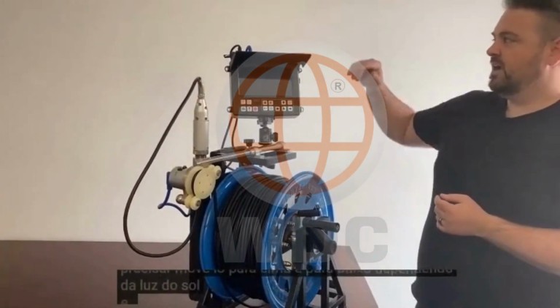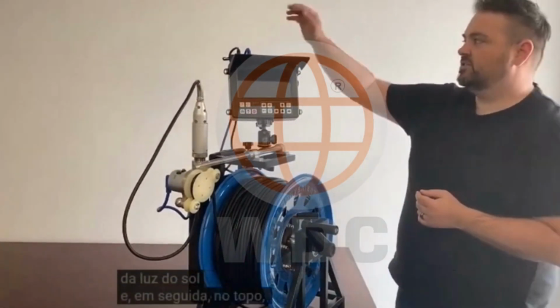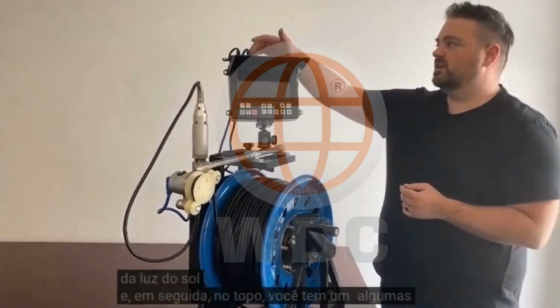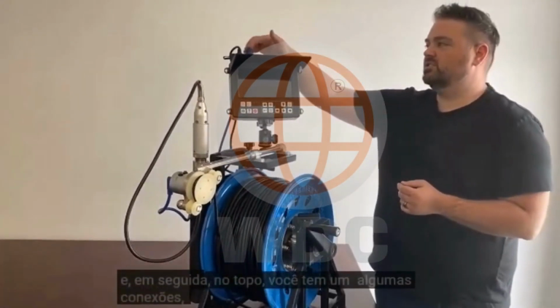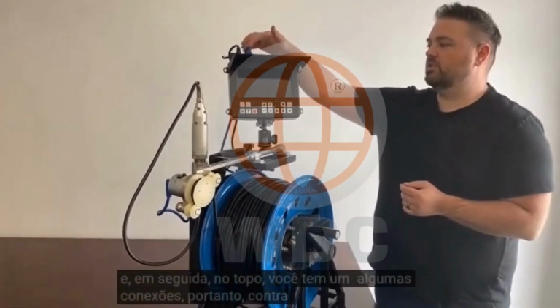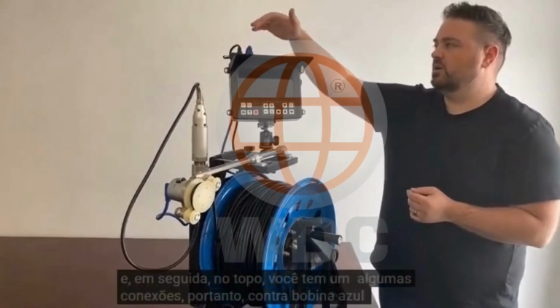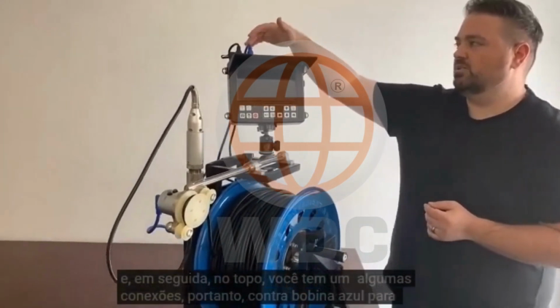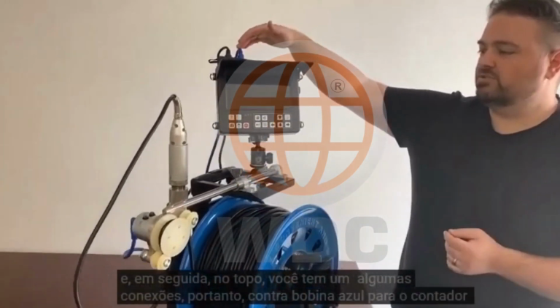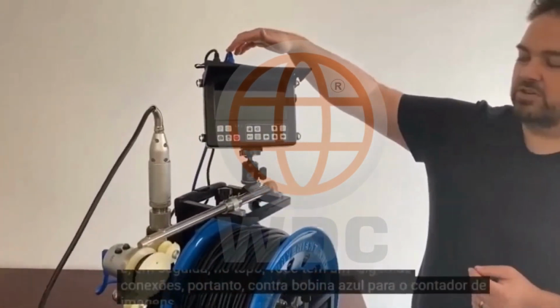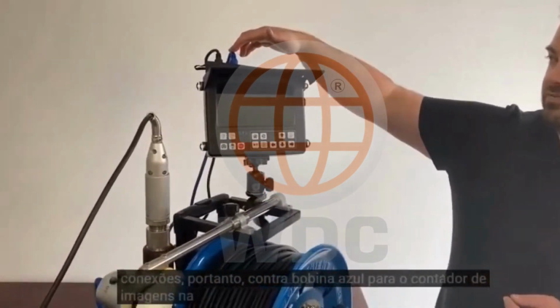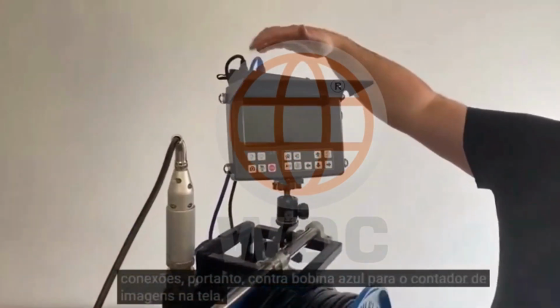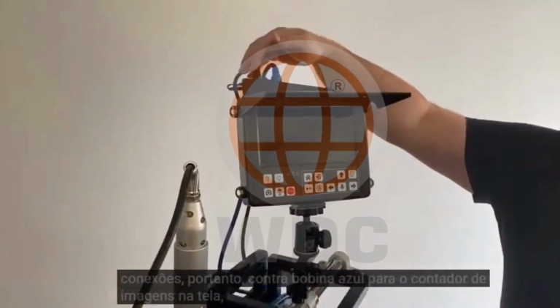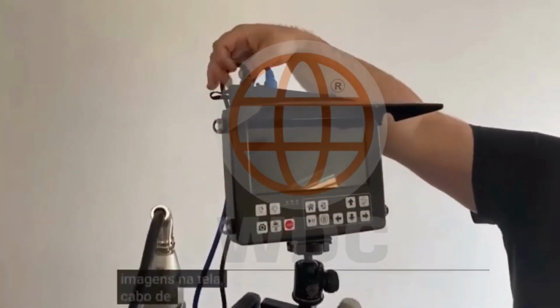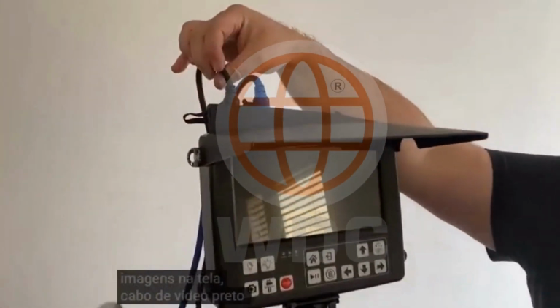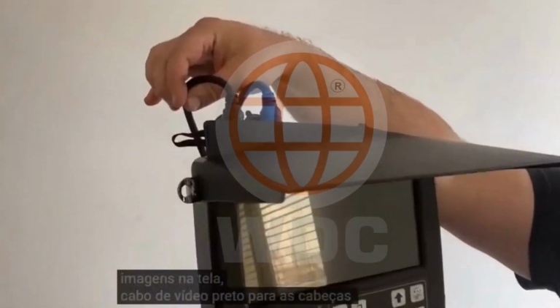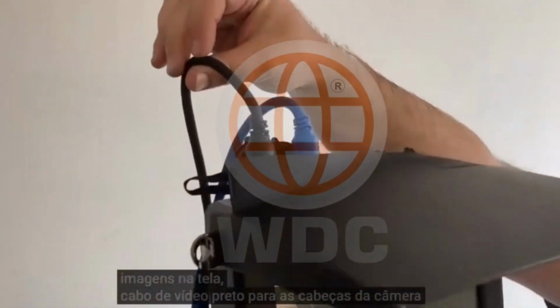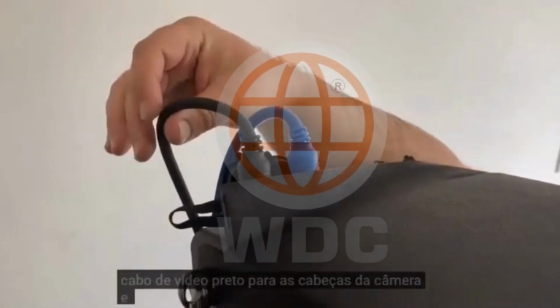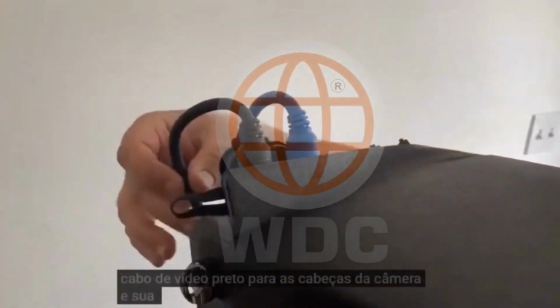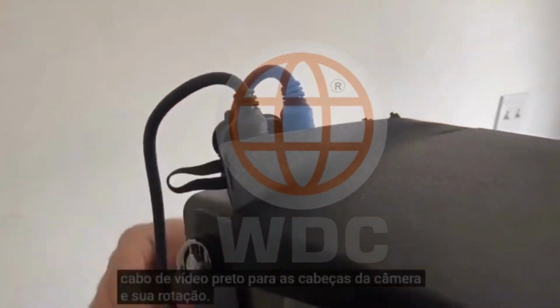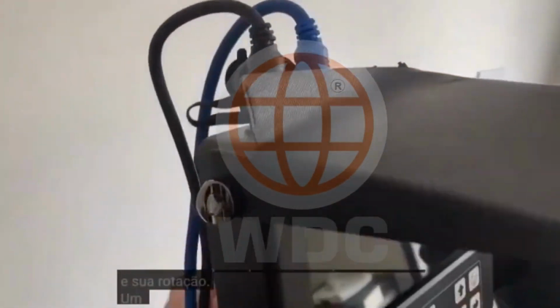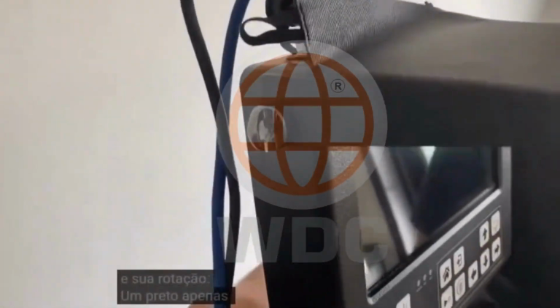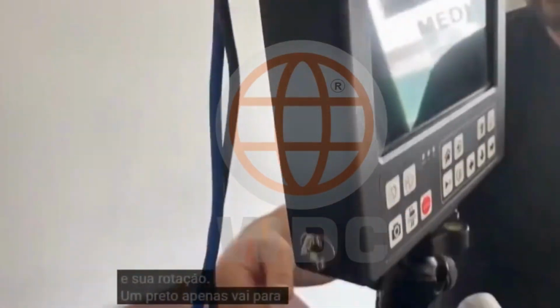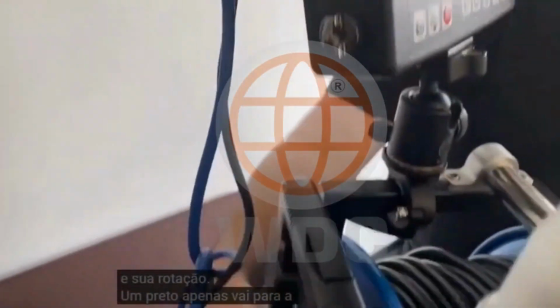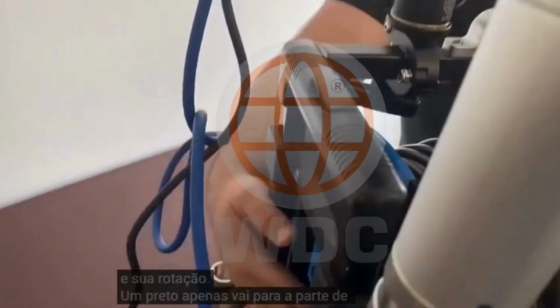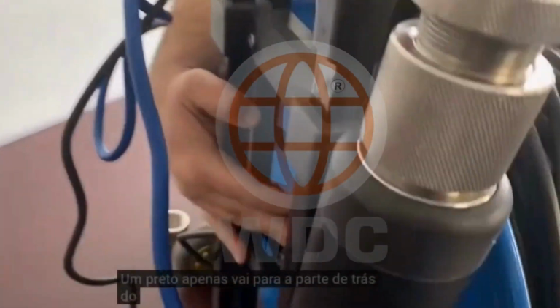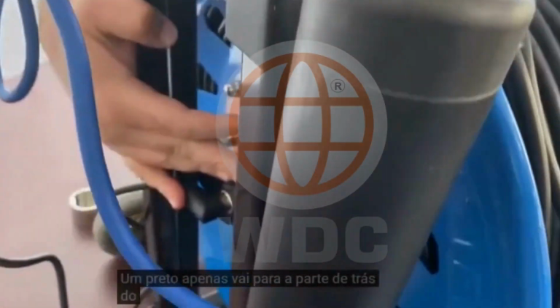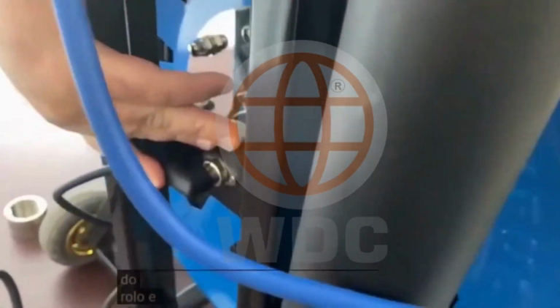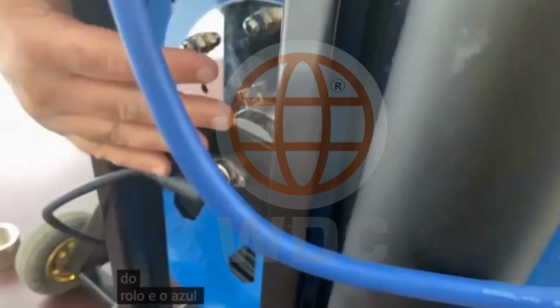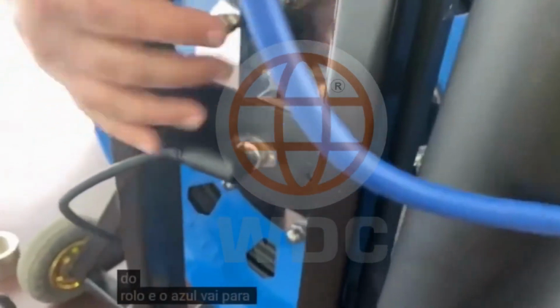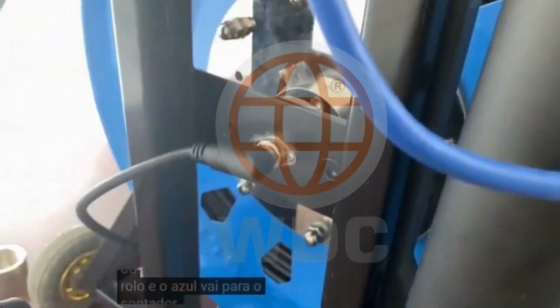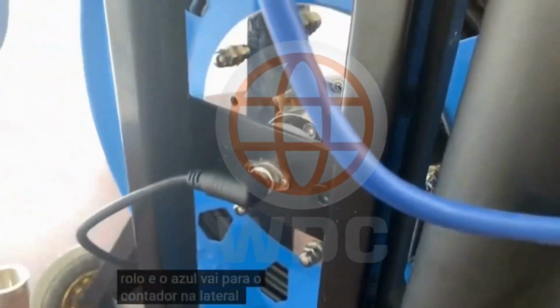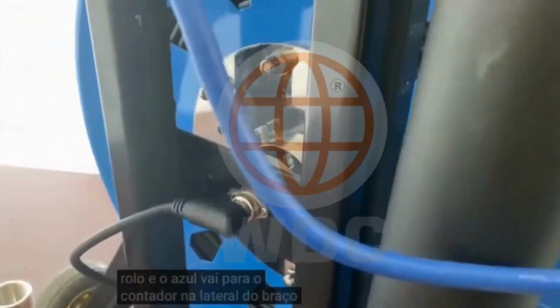On the top, you've got a couple of connections. So blue counter reel for your on-screen footage counter, black video cable for your camera heads and your rotation. The black one just goes into the back of the reel and the blue one goes into the counter on the side of the arm.